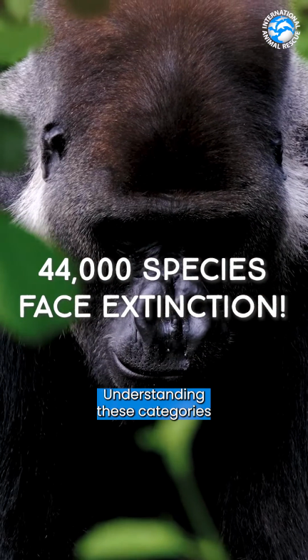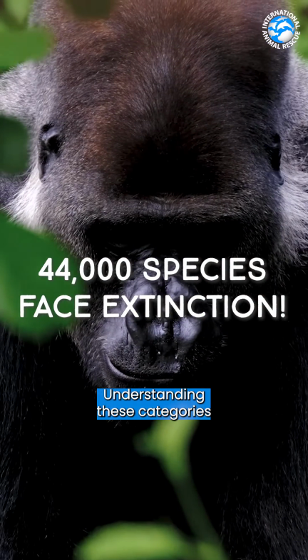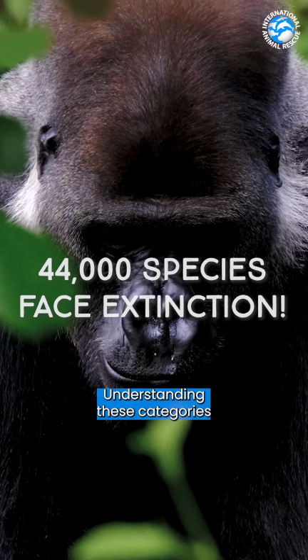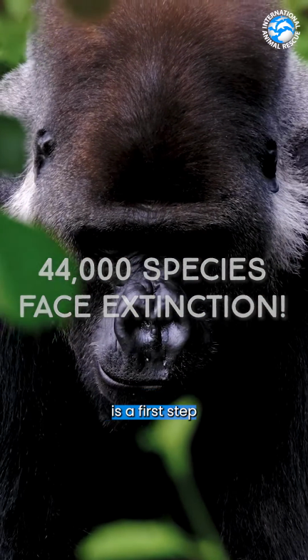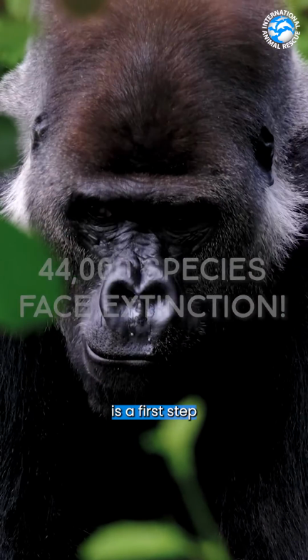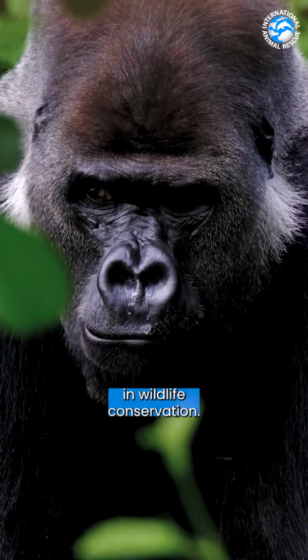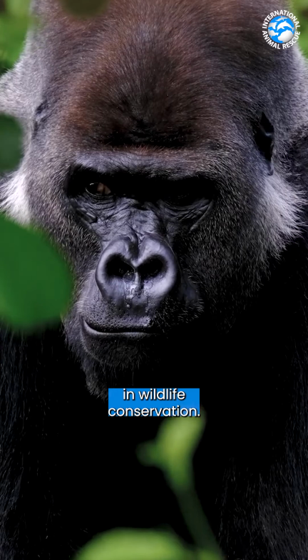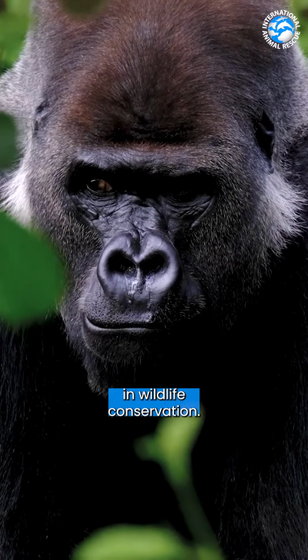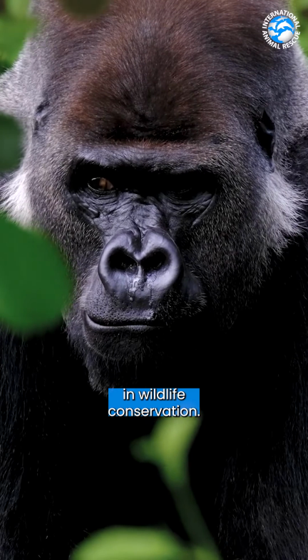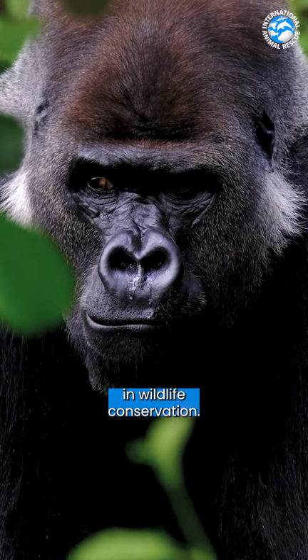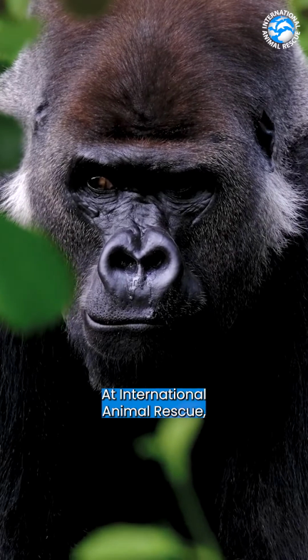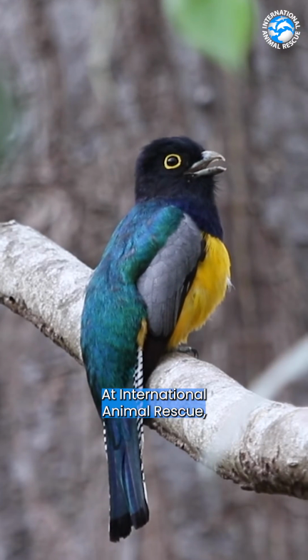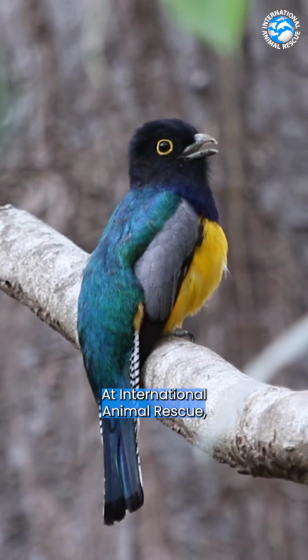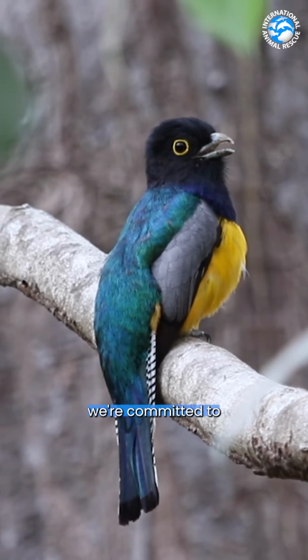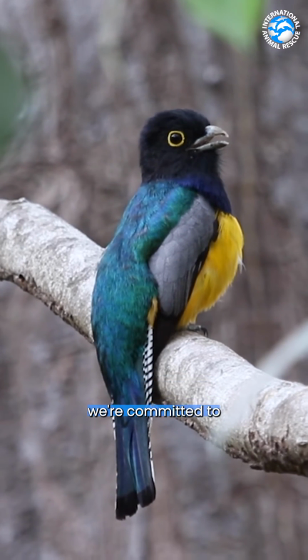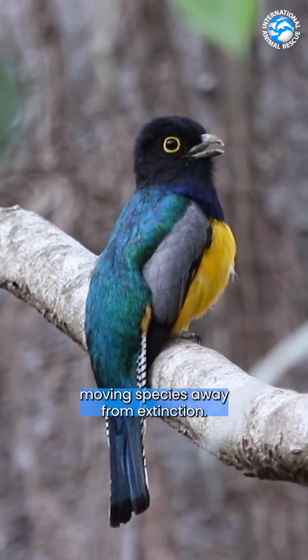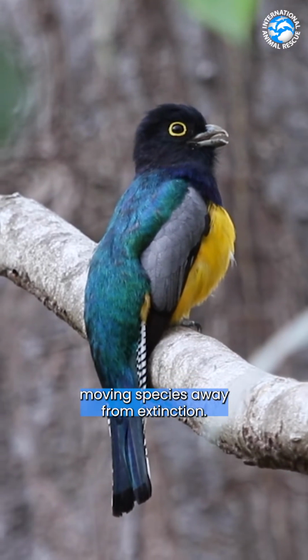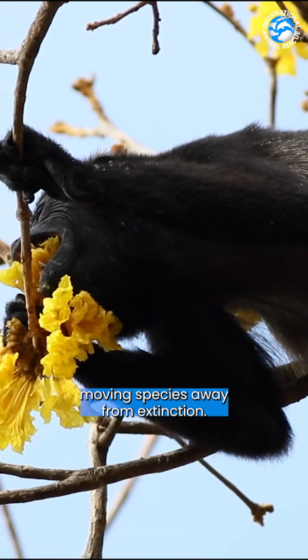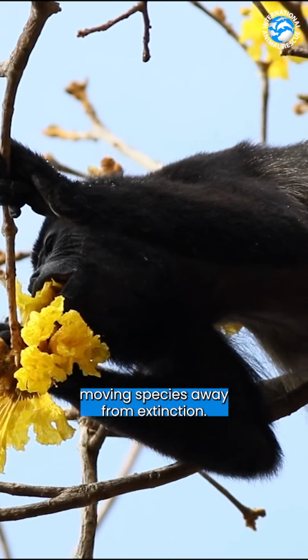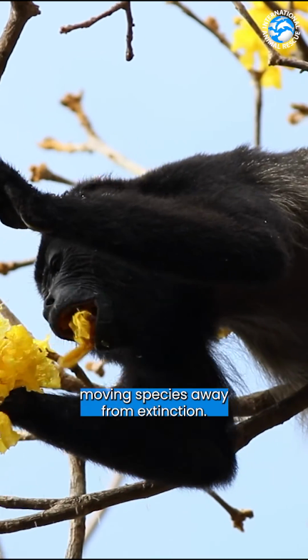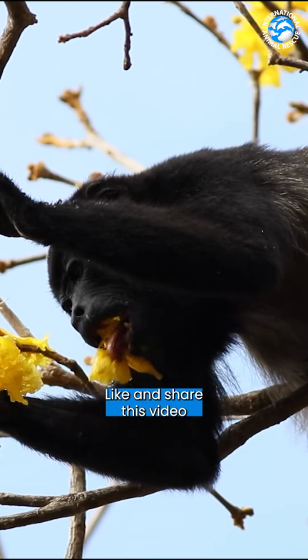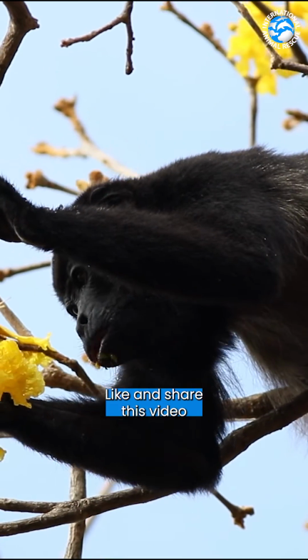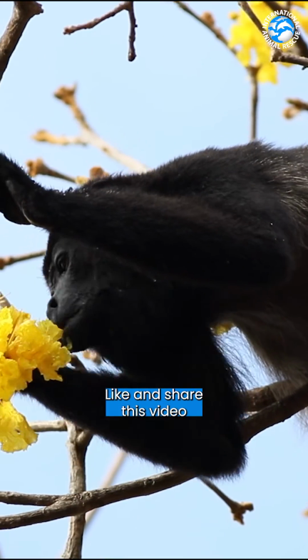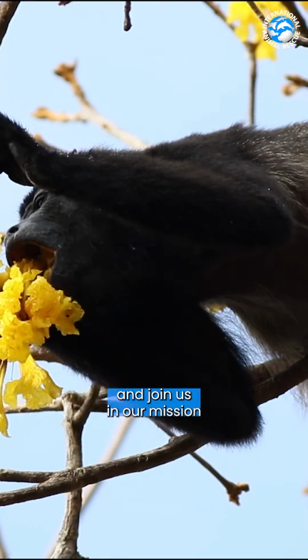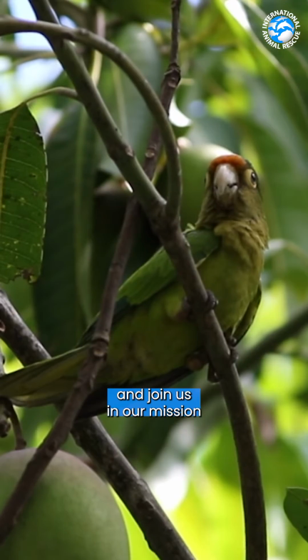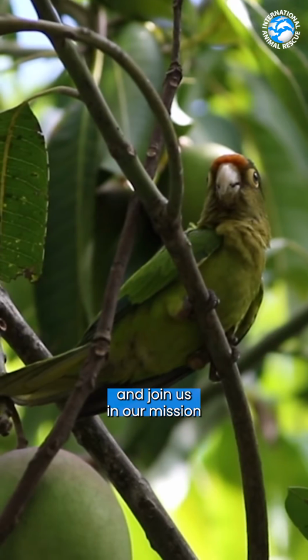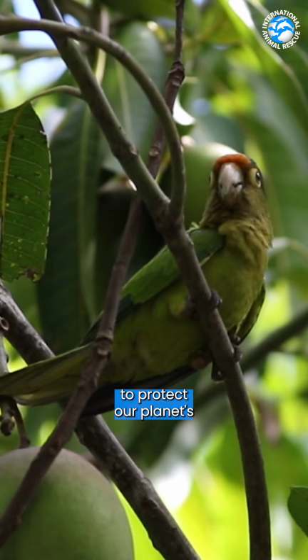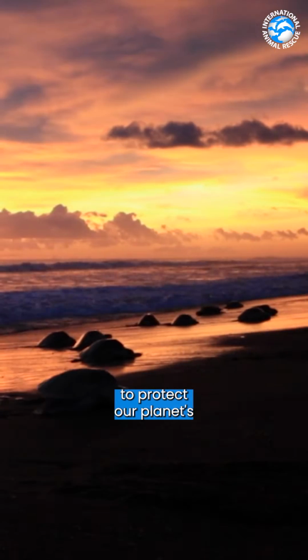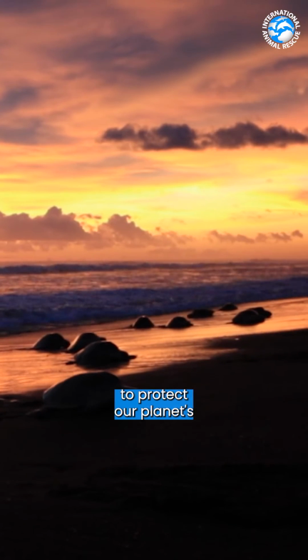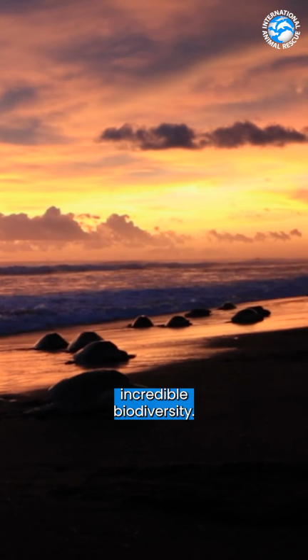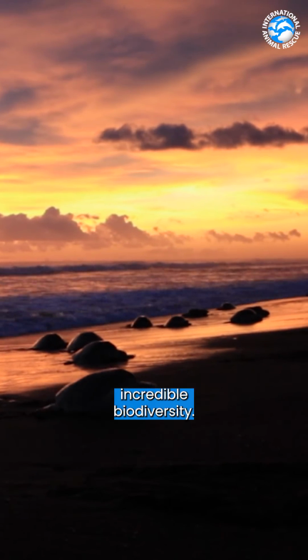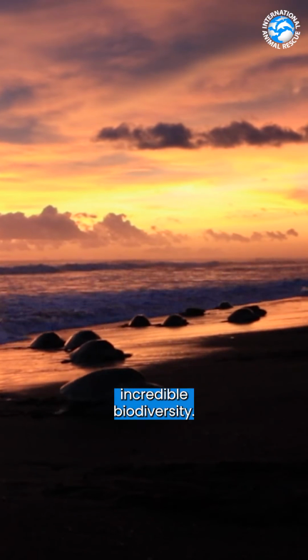Understanding these categories is a first step in wildlife conservation. At International Animal Rescue, we're committed to moving species away from extinction. Like and share this video and join us in our mission to protect our planet's incredible biodiversity.